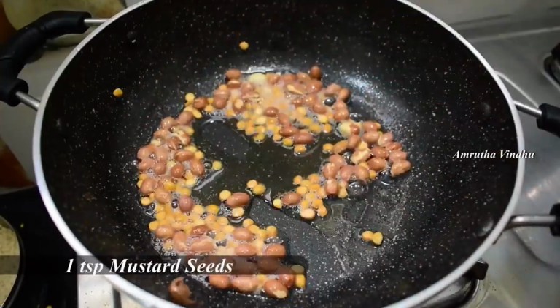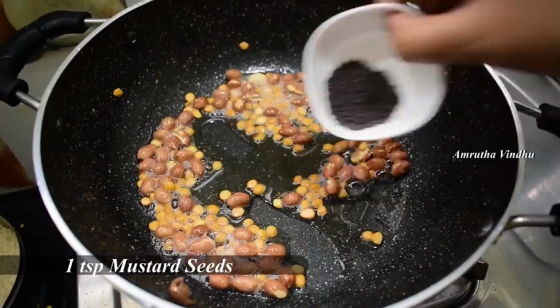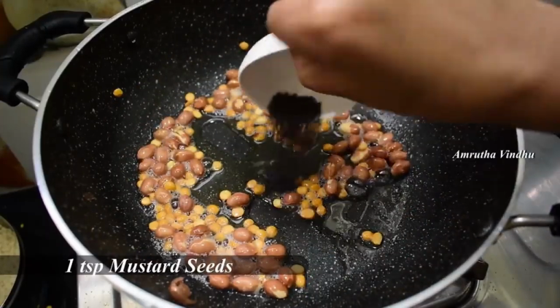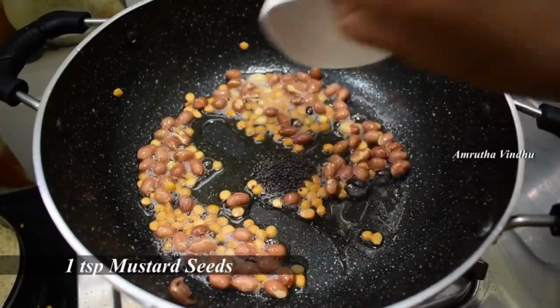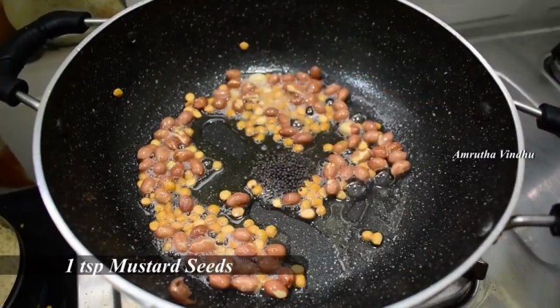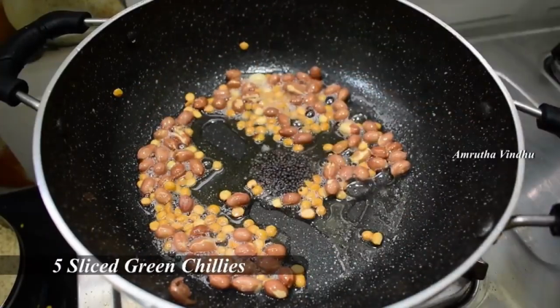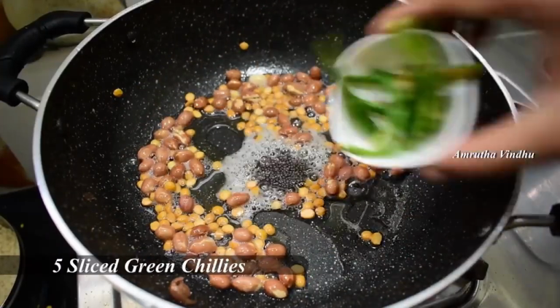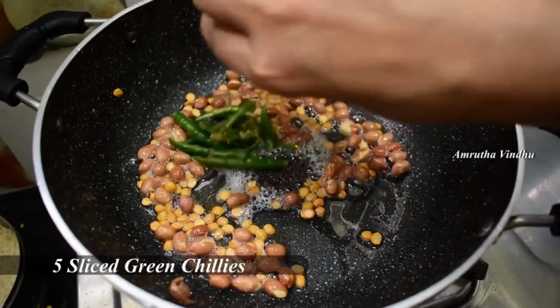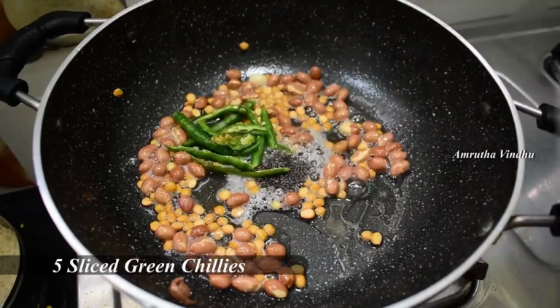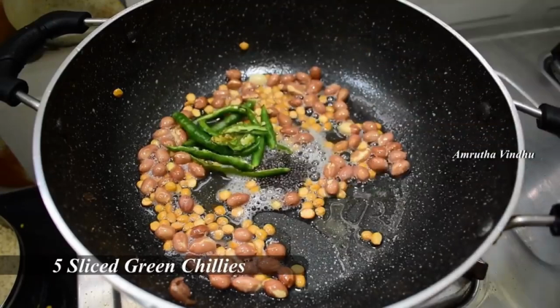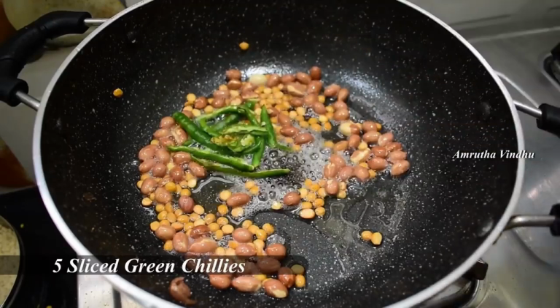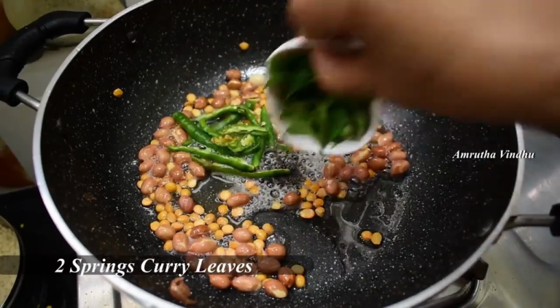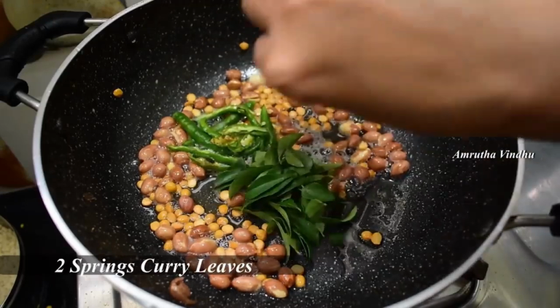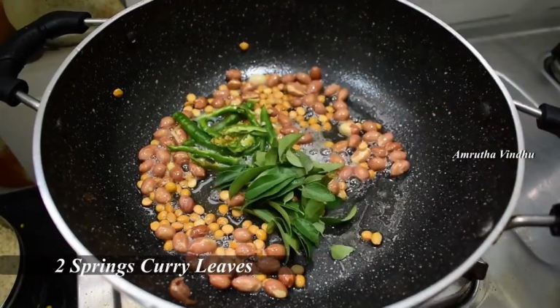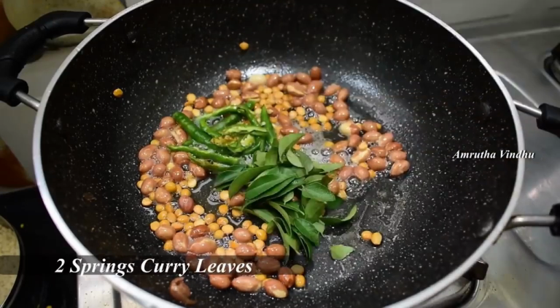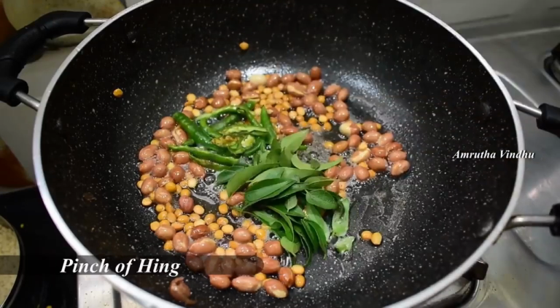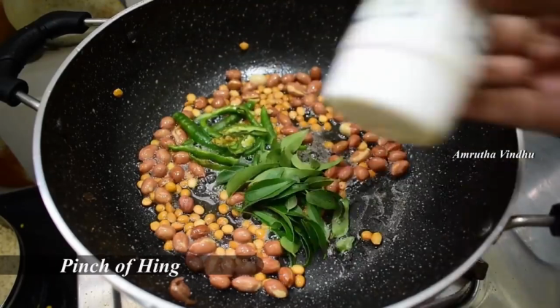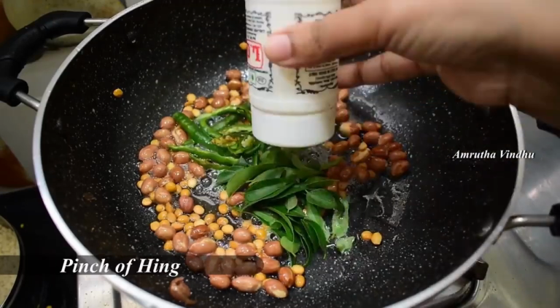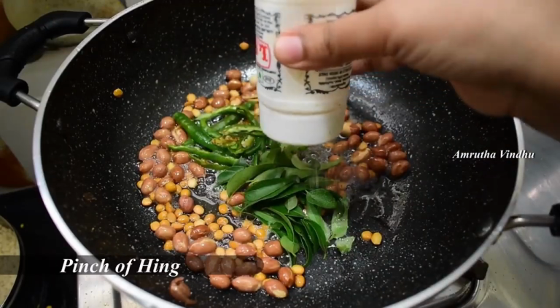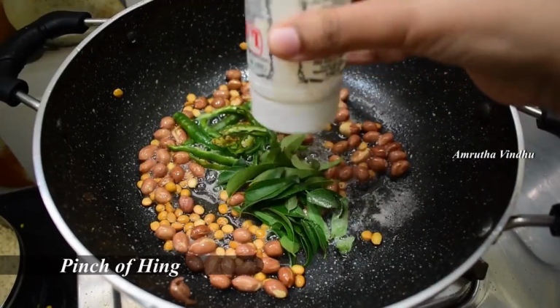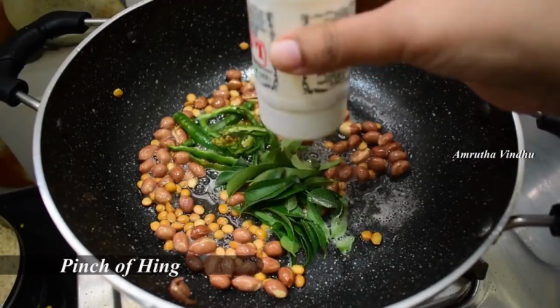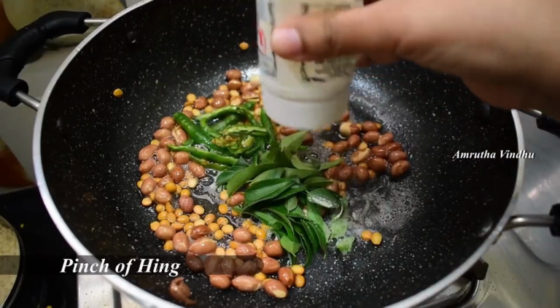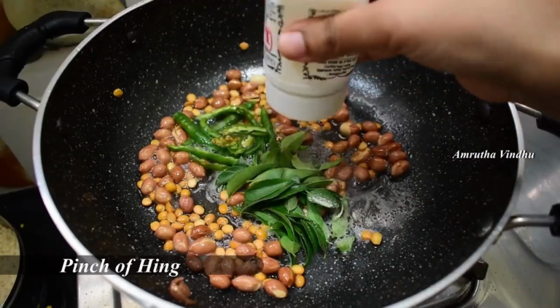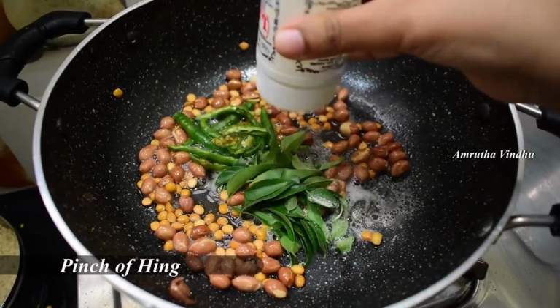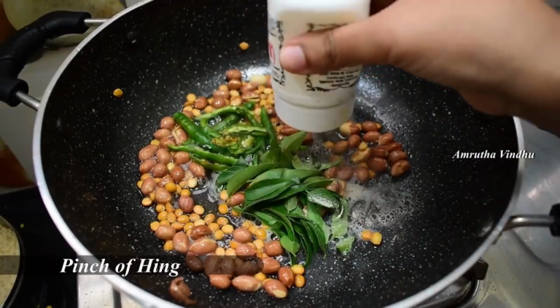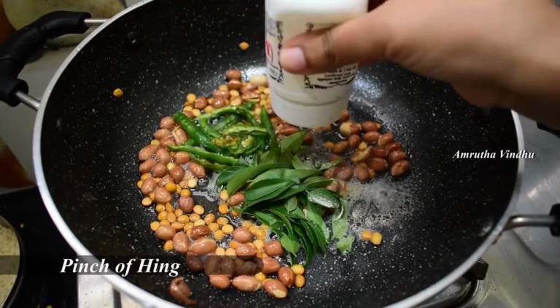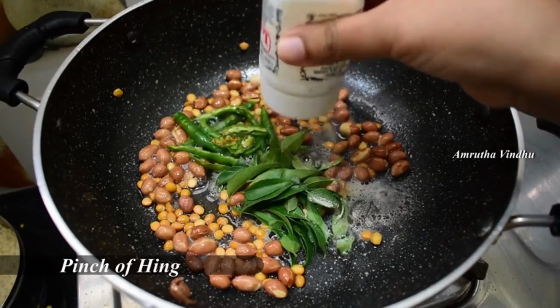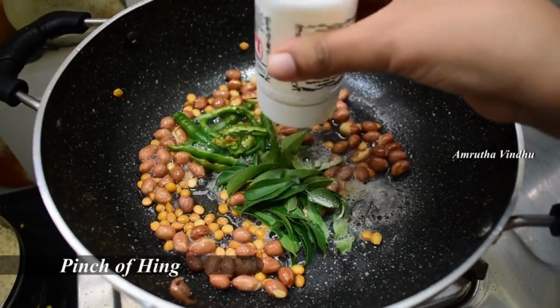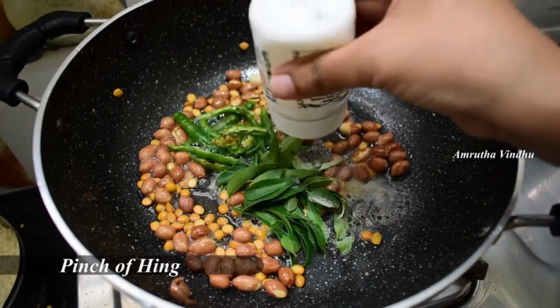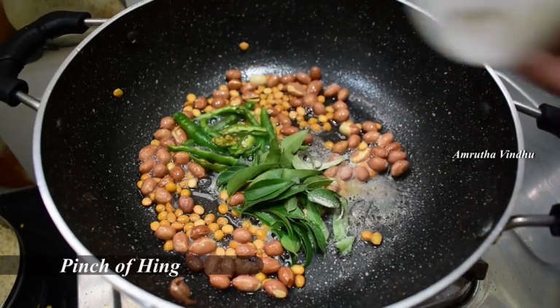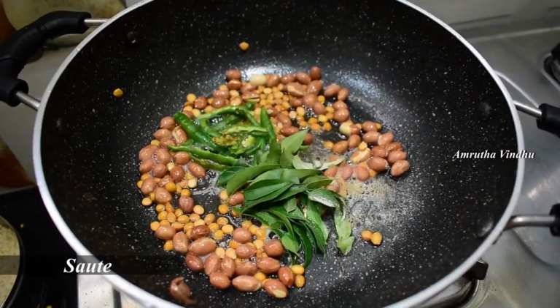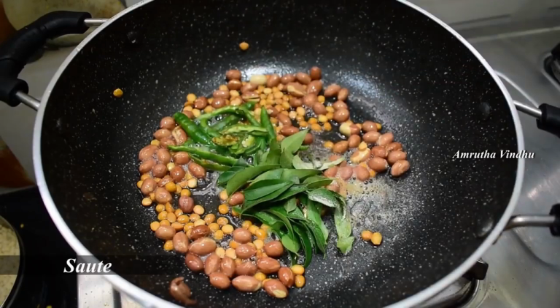Add 1 spoon of olive oil, then 5 units of olive oil. Put a piece of olive oil and leave it to rest.